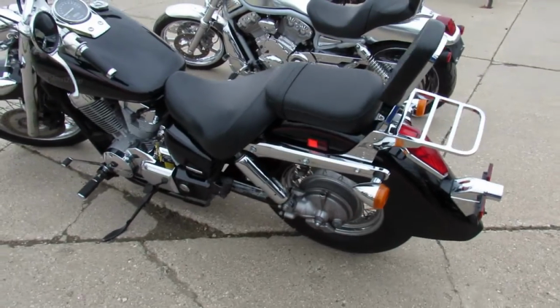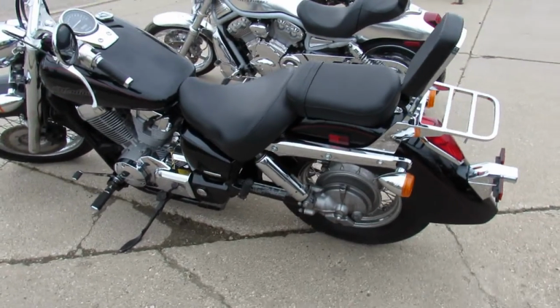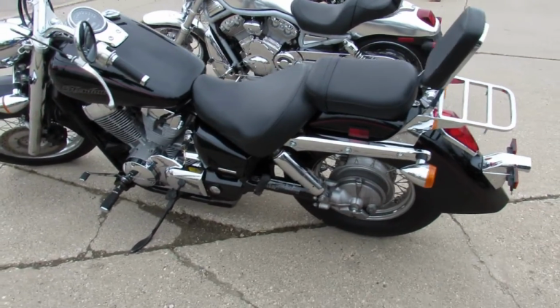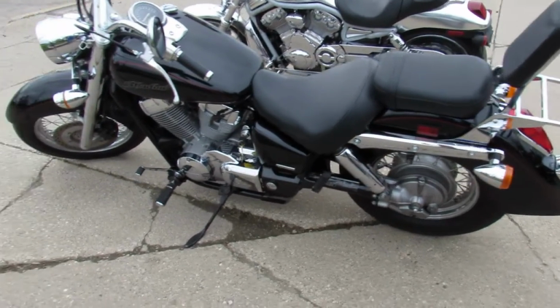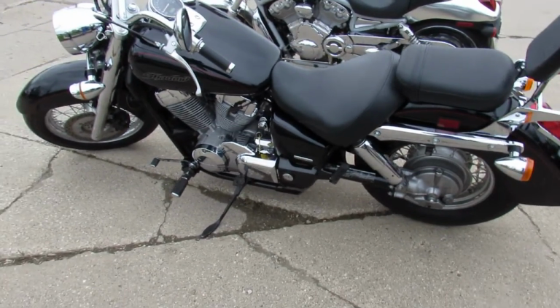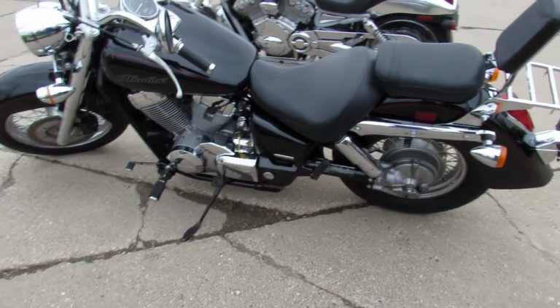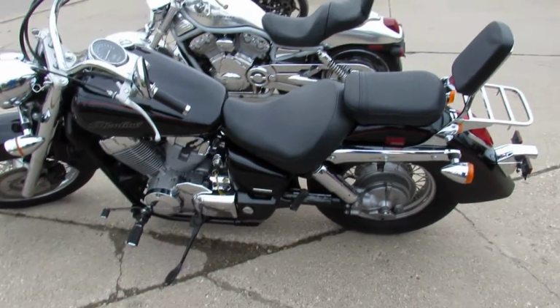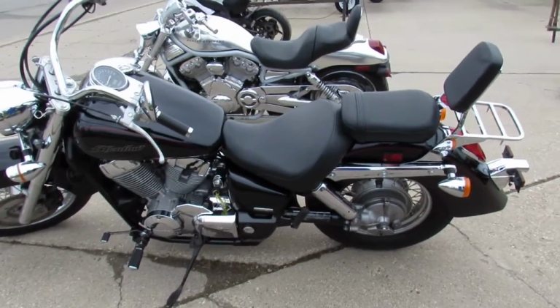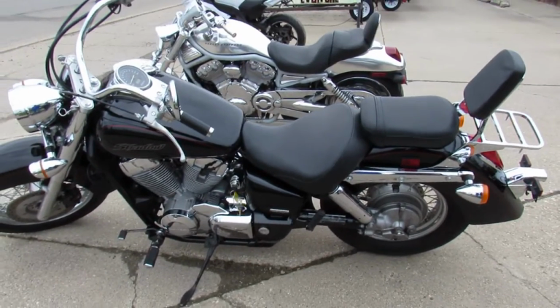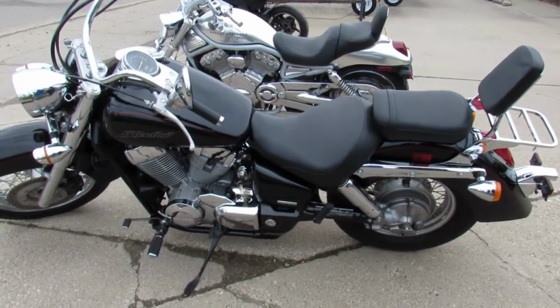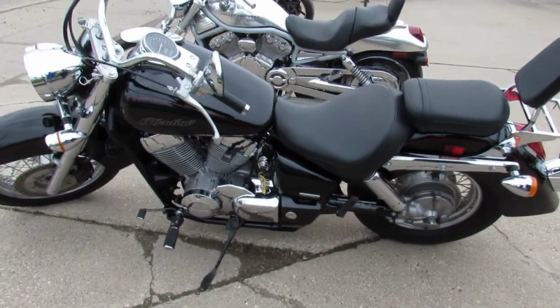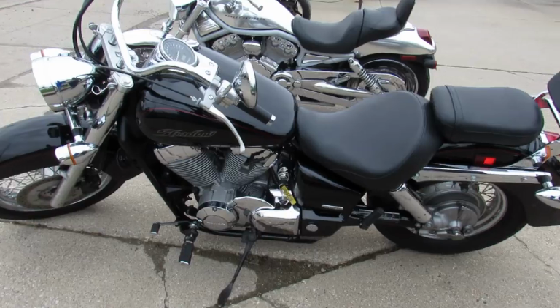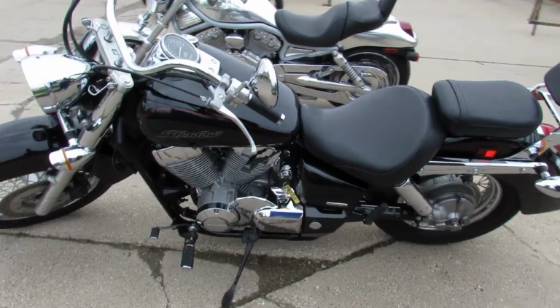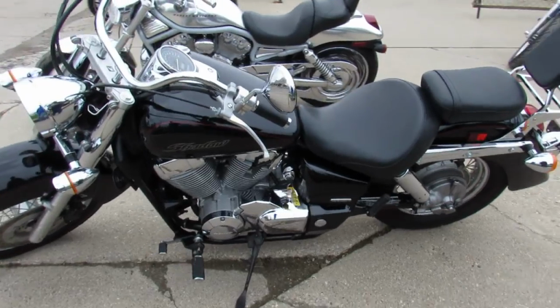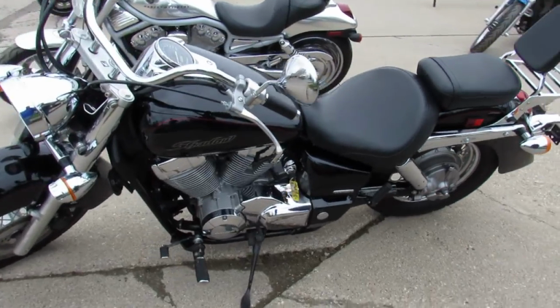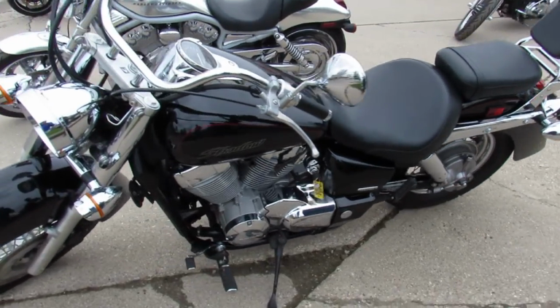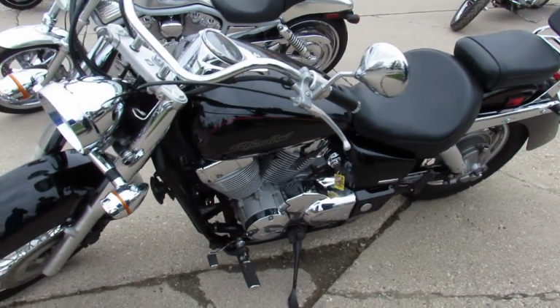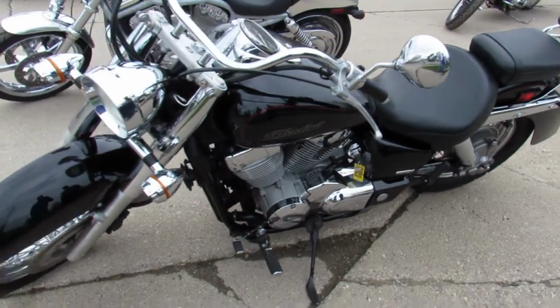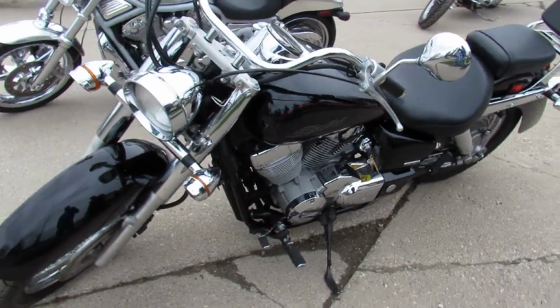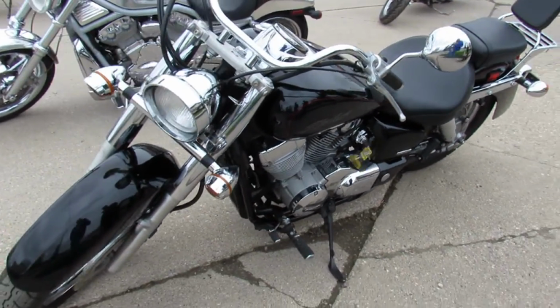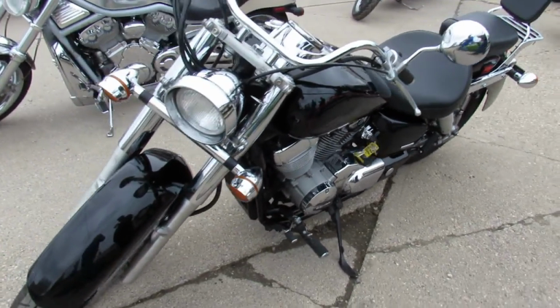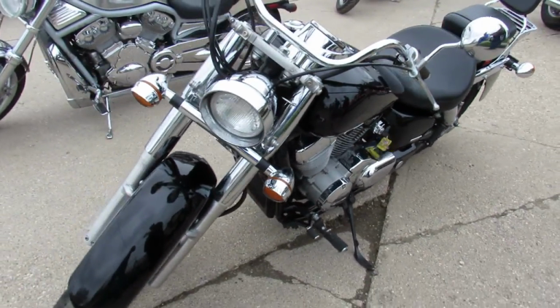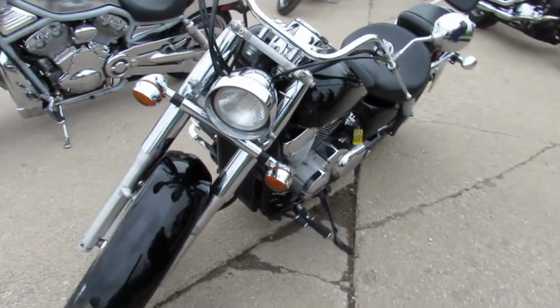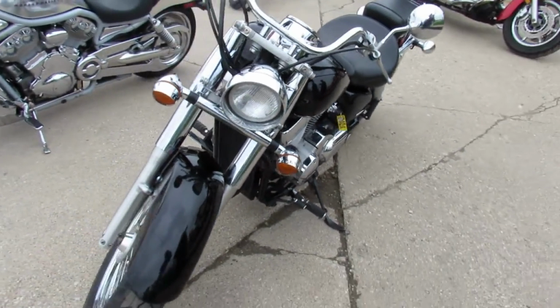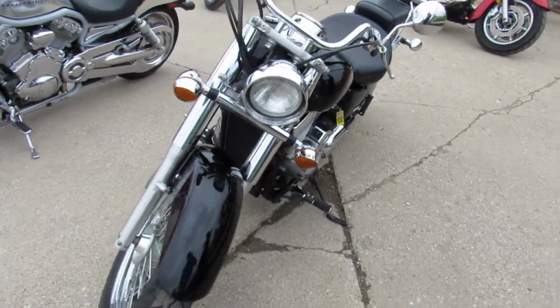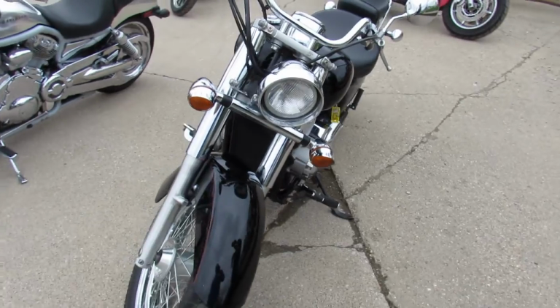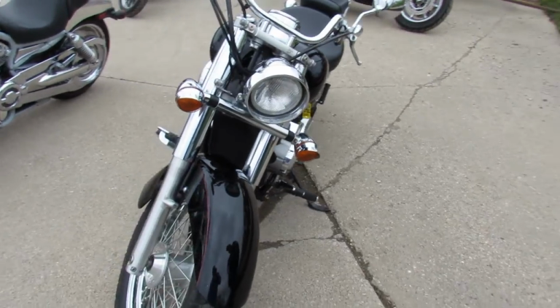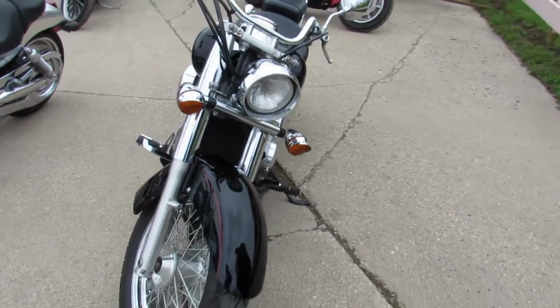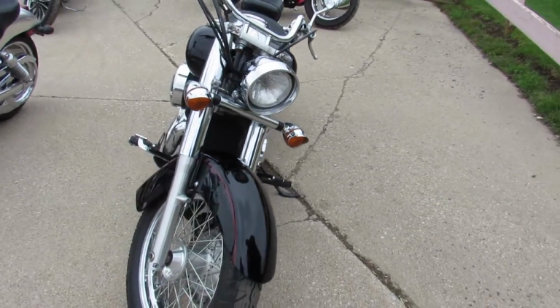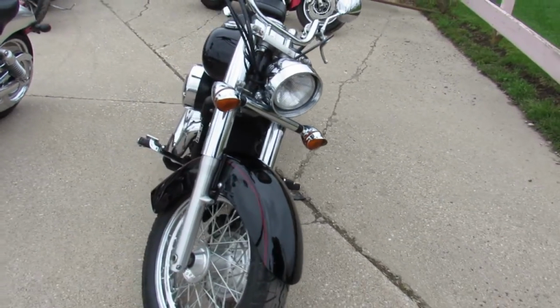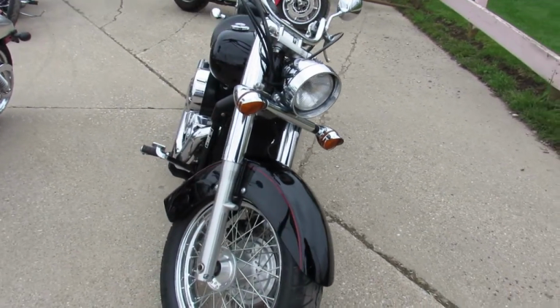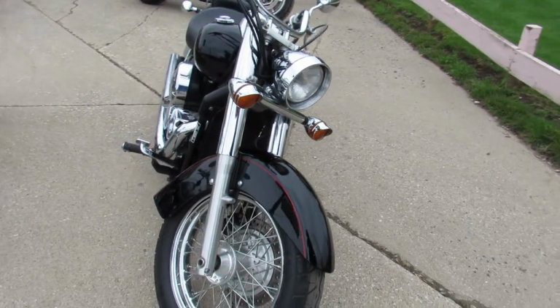This one is an '07 Honda Shadow 750. It's got perfect gloss black paint, tons of chrome — super clean. Includes backrest and luggage rack. Got some Vance & Hines exhaust, really makes this thing sound mean guys.